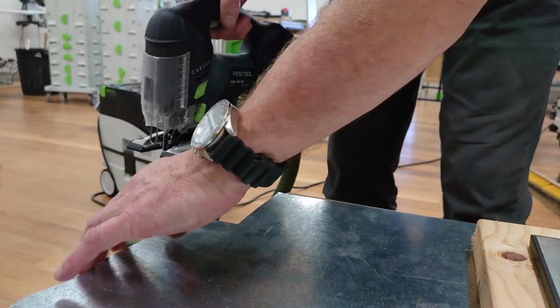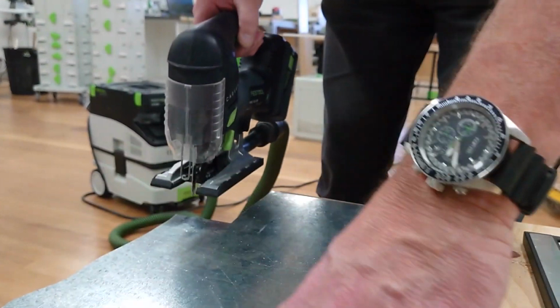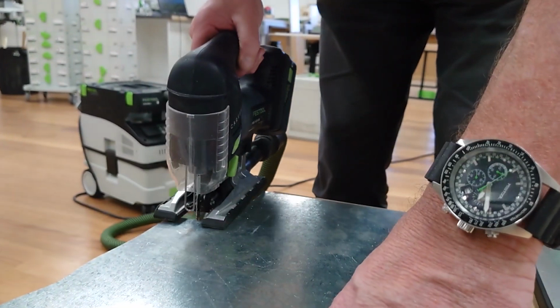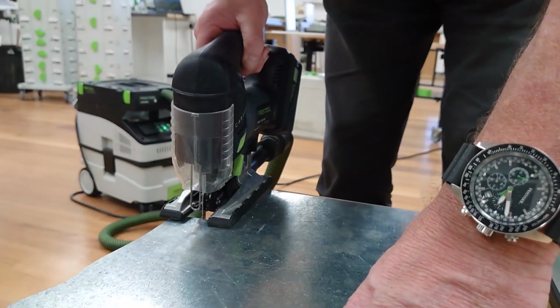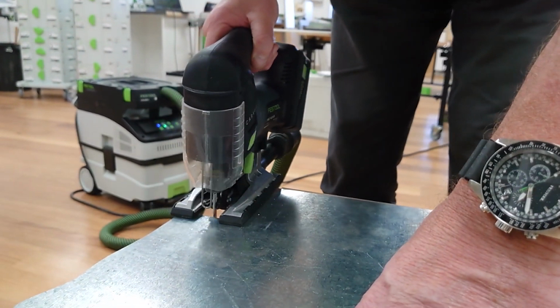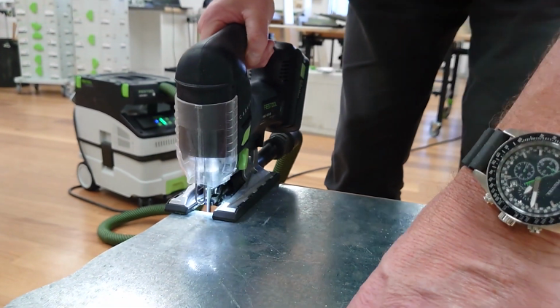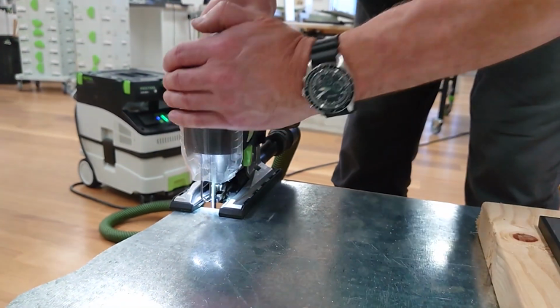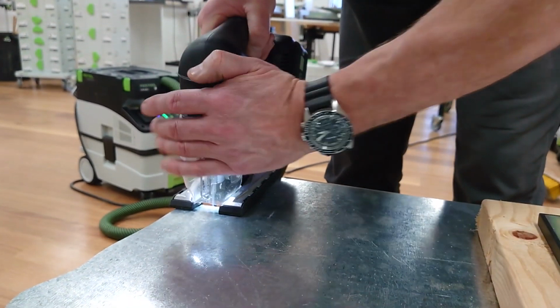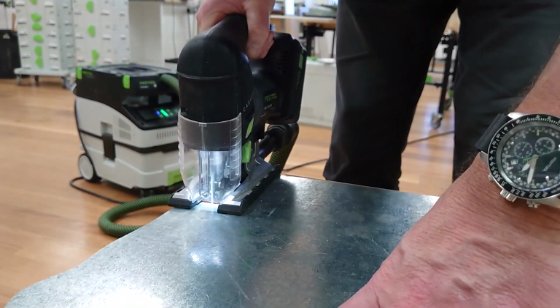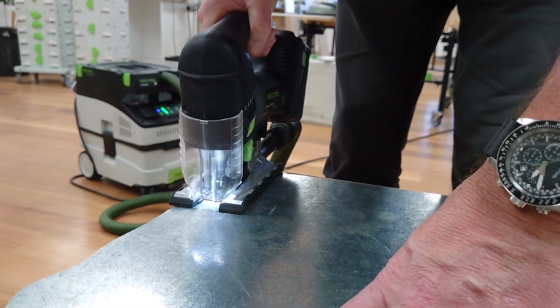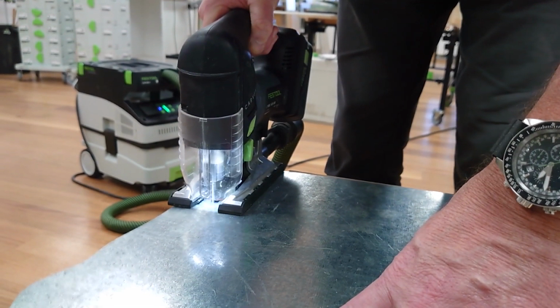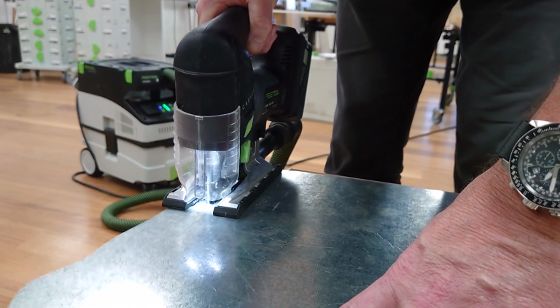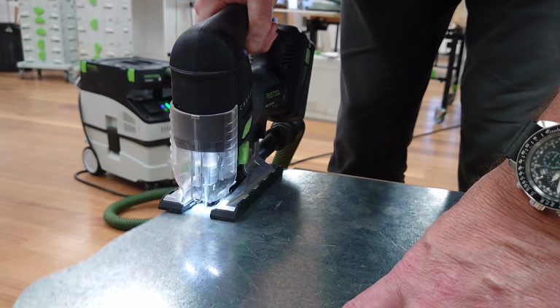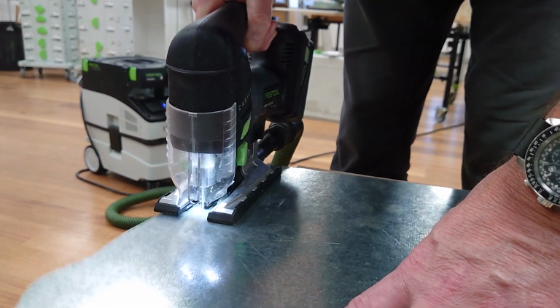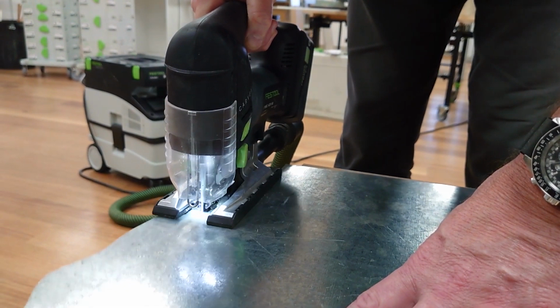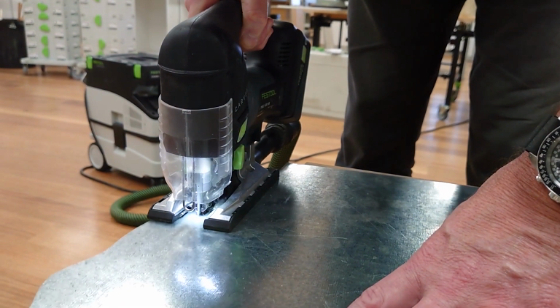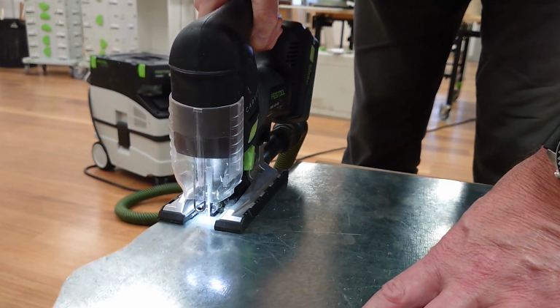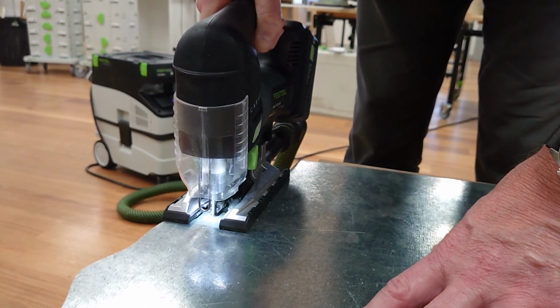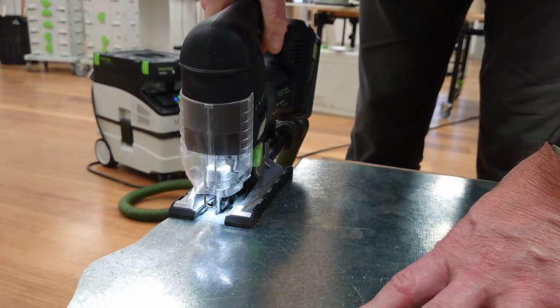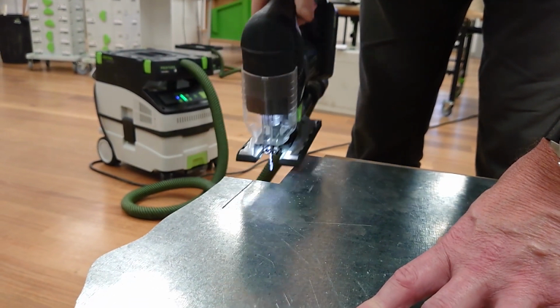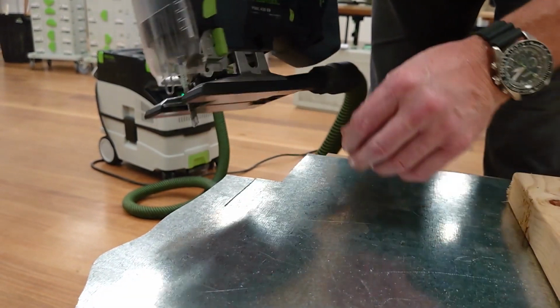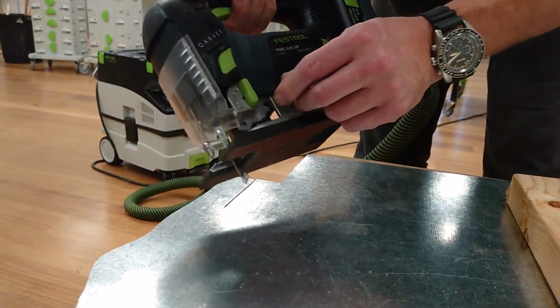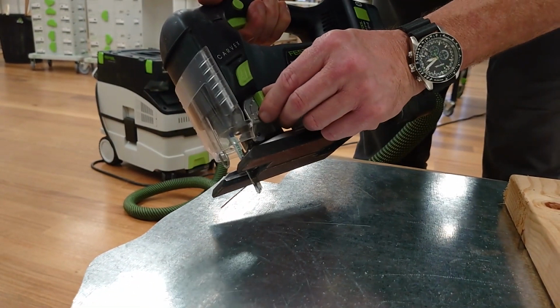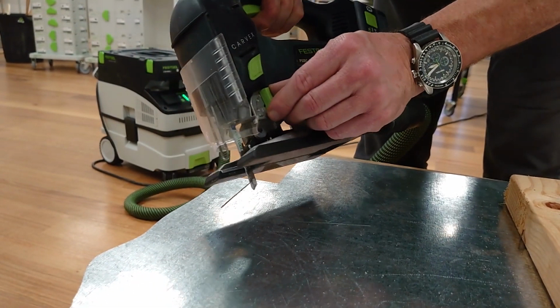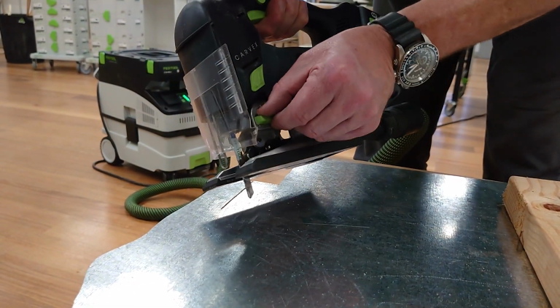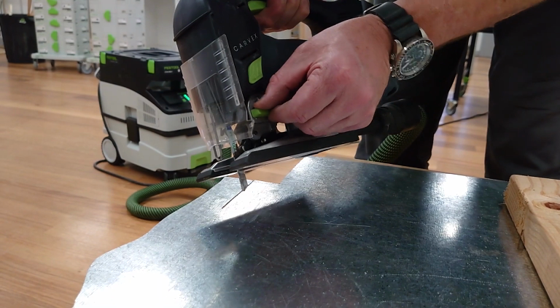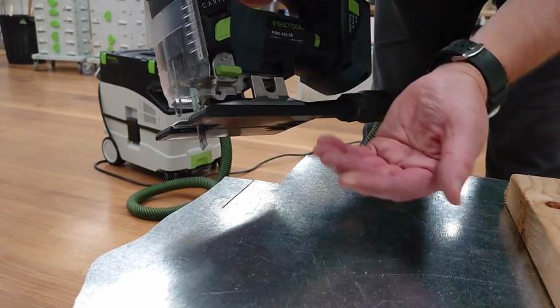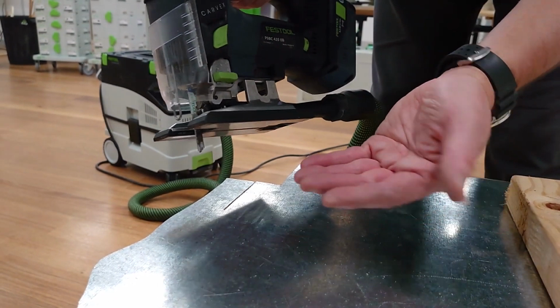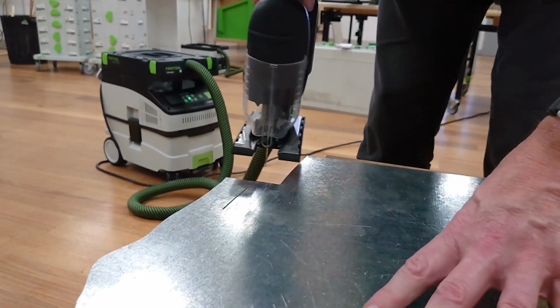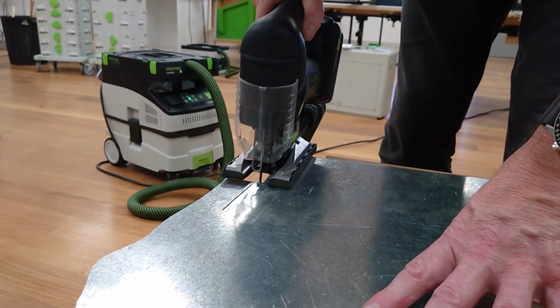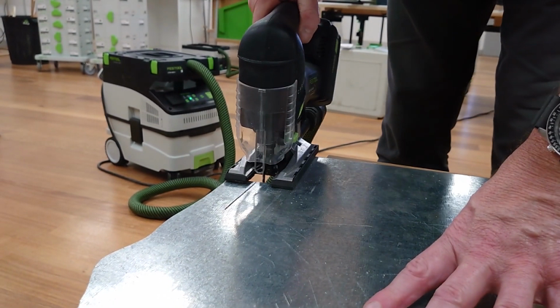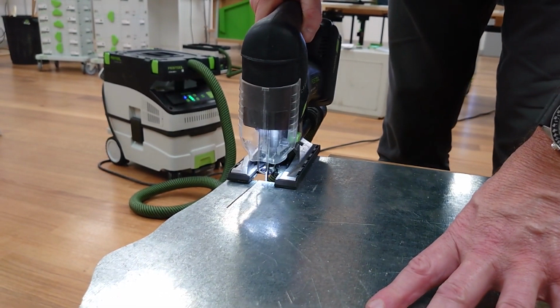This setting is now on zero, so the blade is straight up and down. You can see what it's like when we're cutting the metal. Then when we change it to three — which is the wrong setting — it will tend to jump.